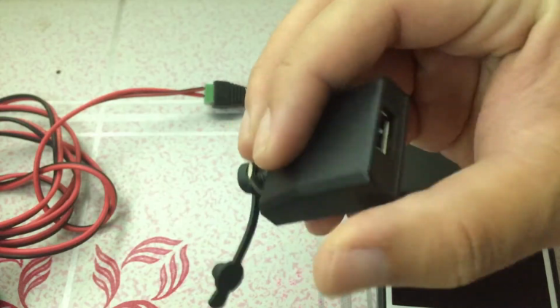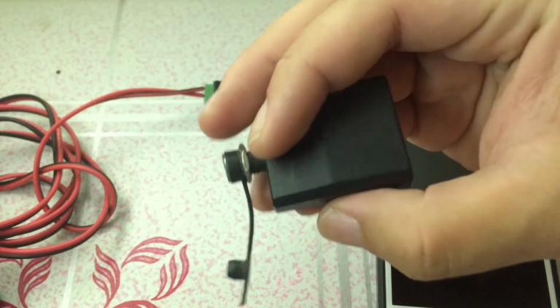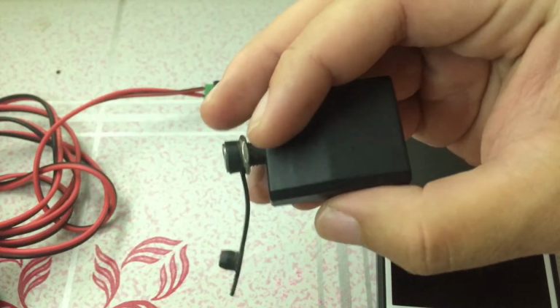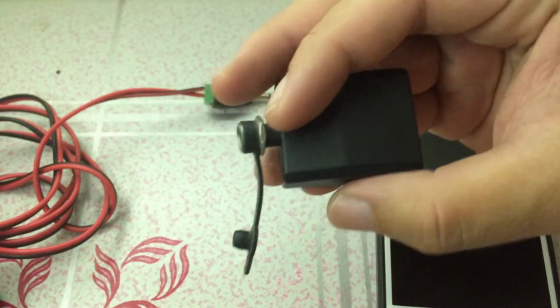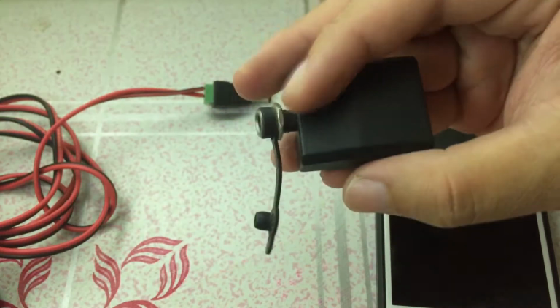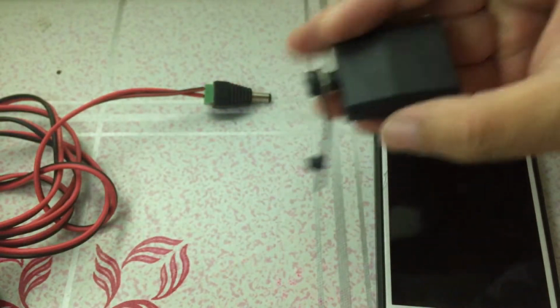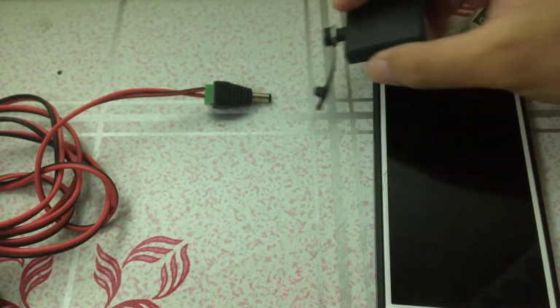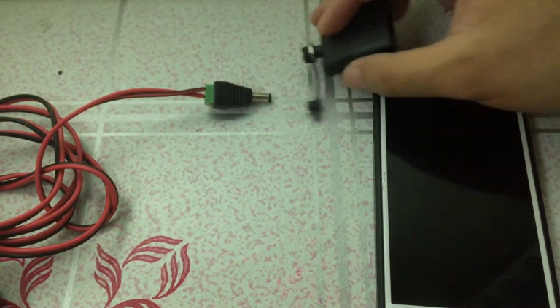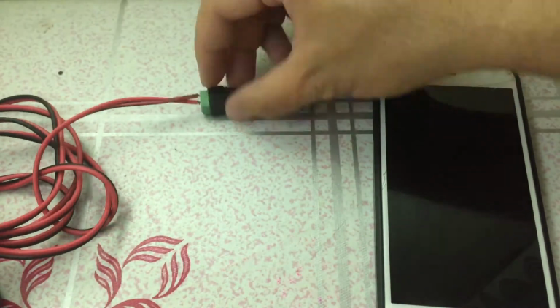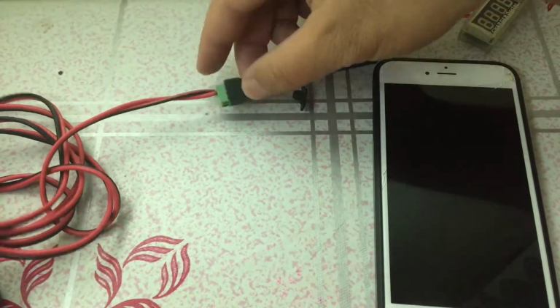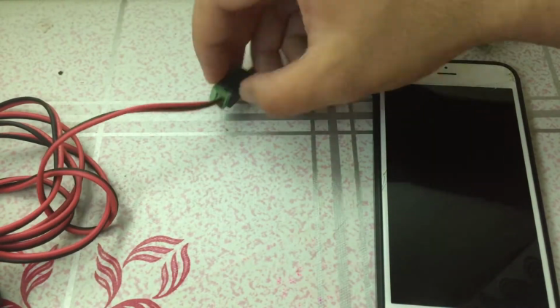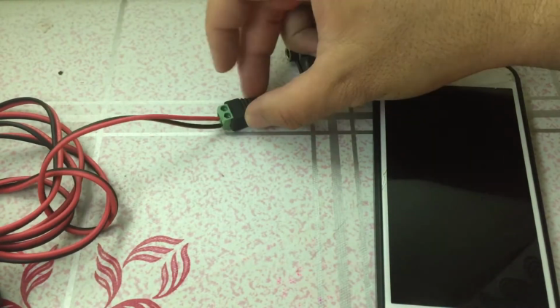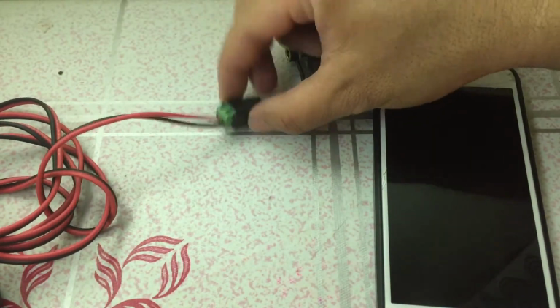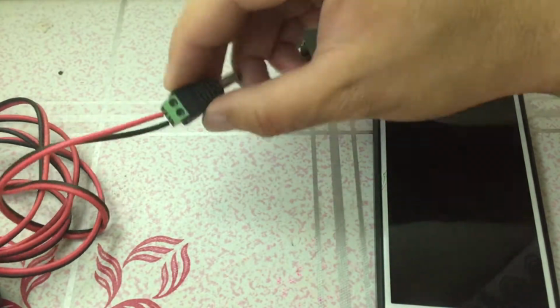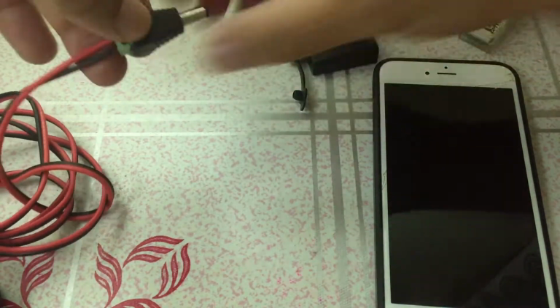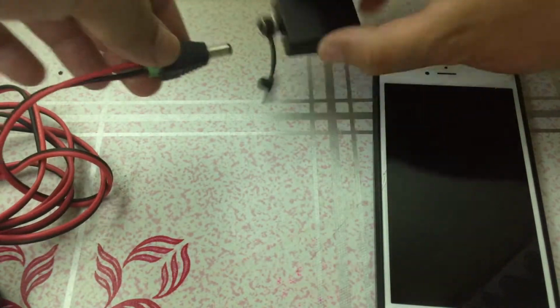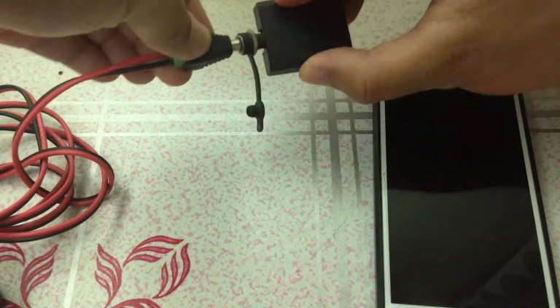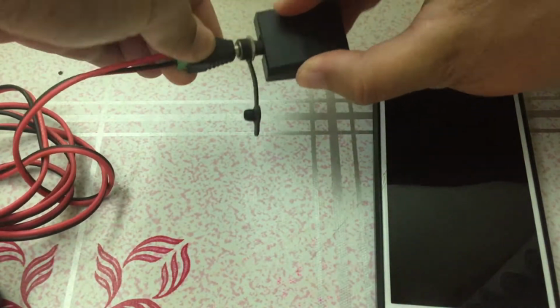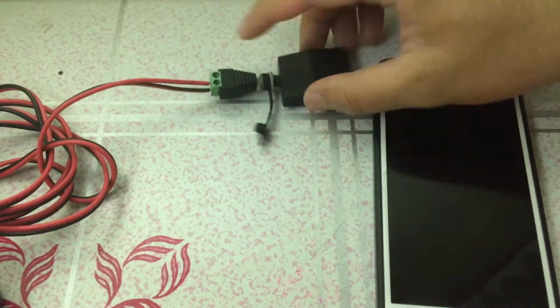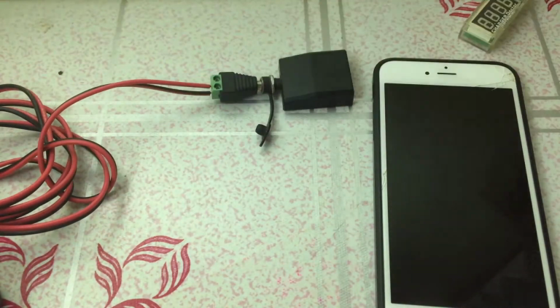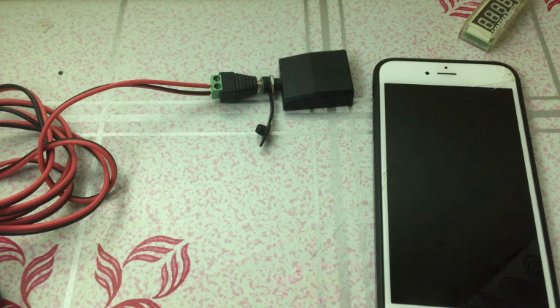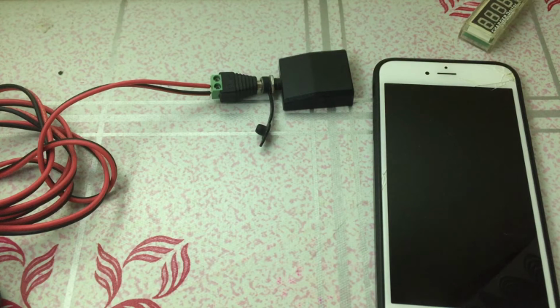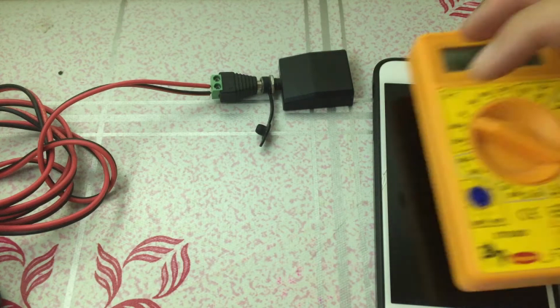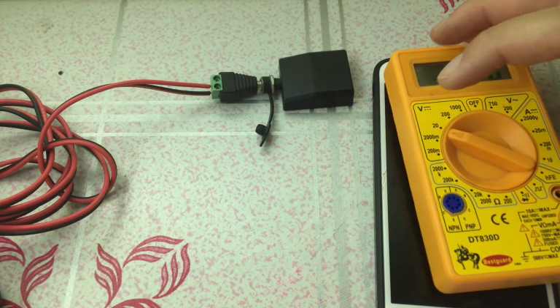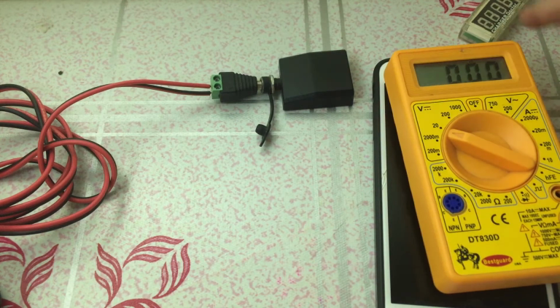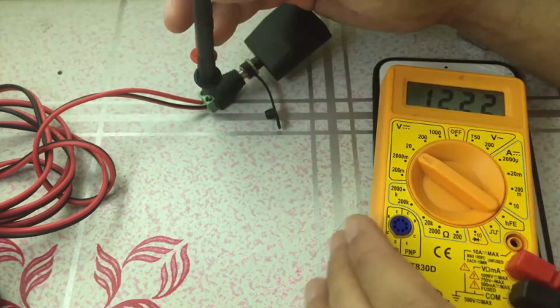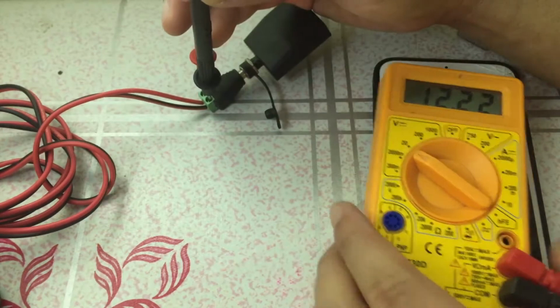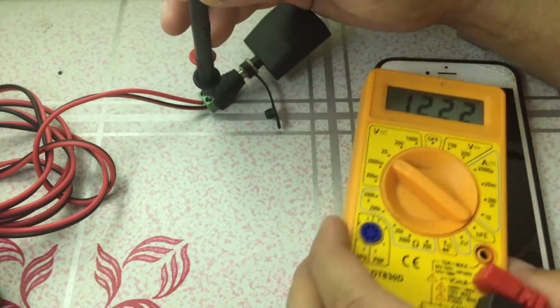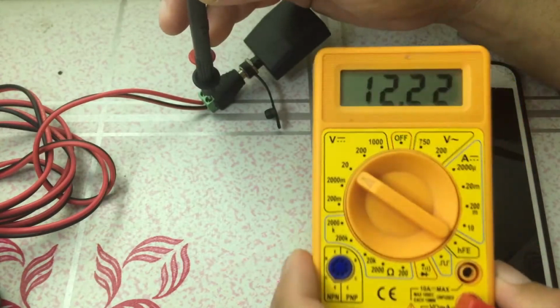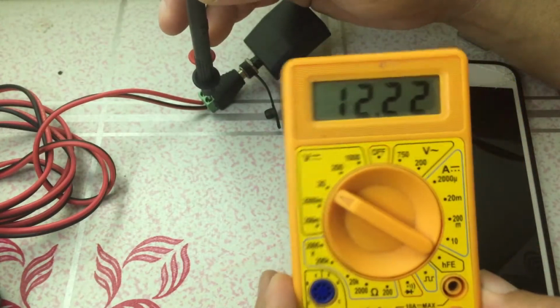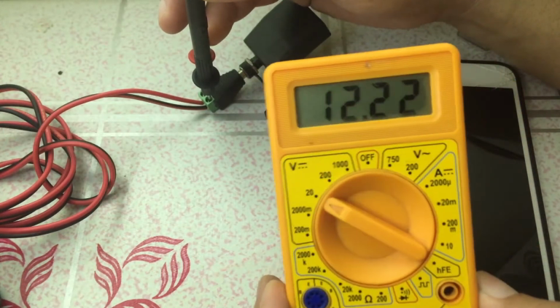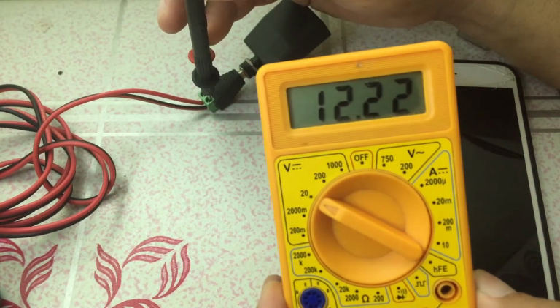We'll now connect the module to the connector coming from the solar panel and we'll also check how much voltage it's giving us right now.